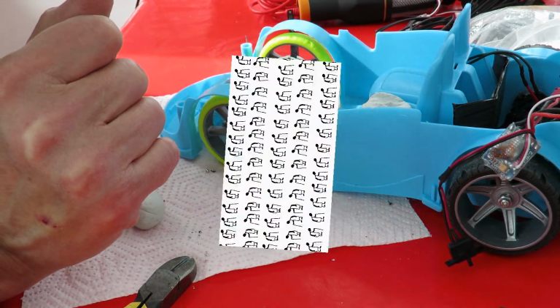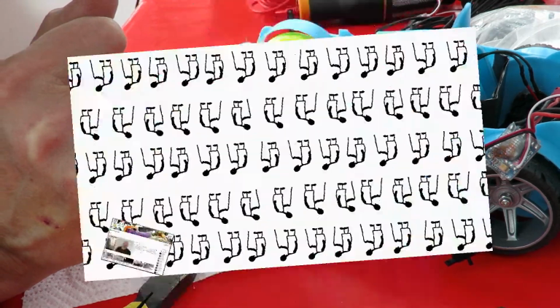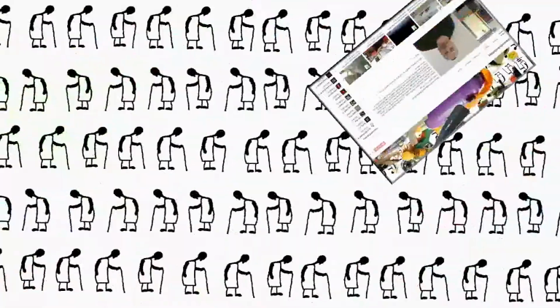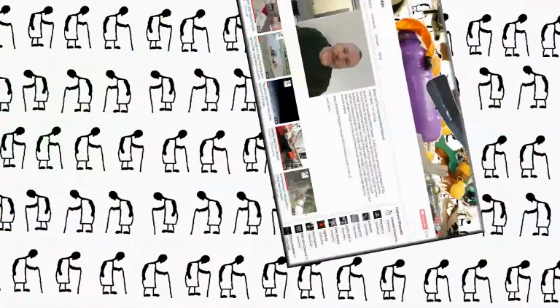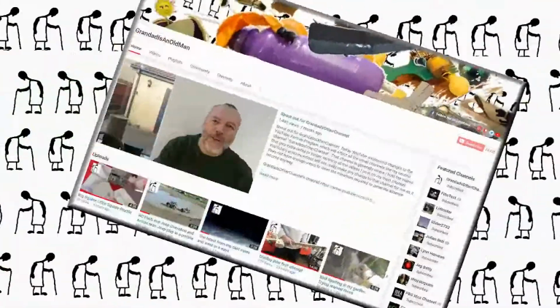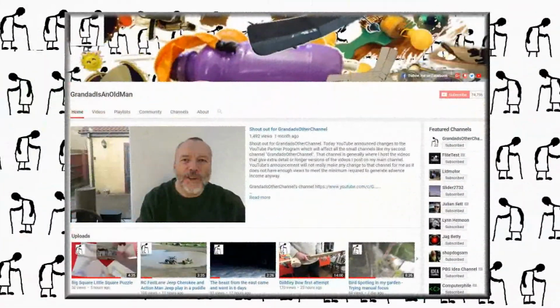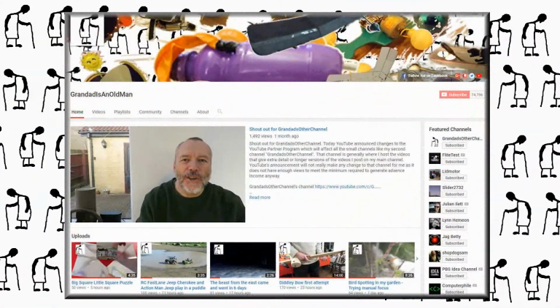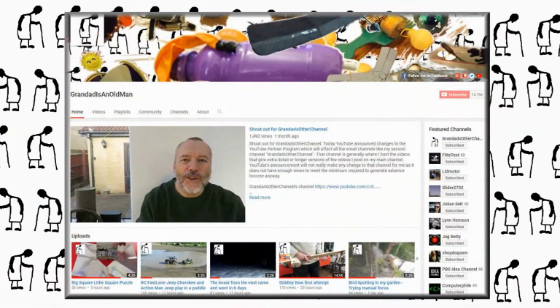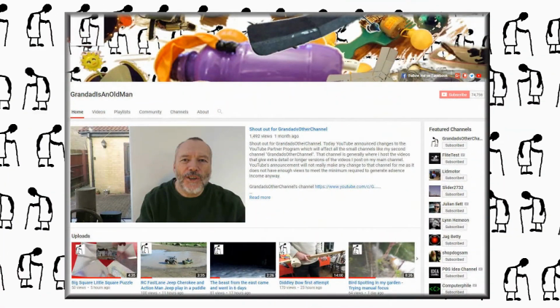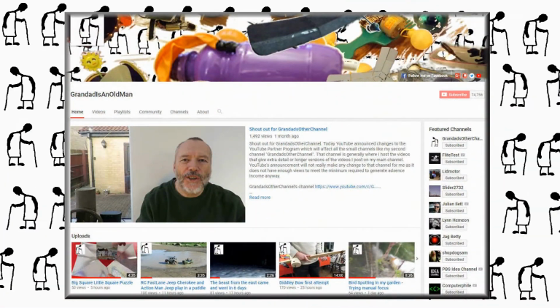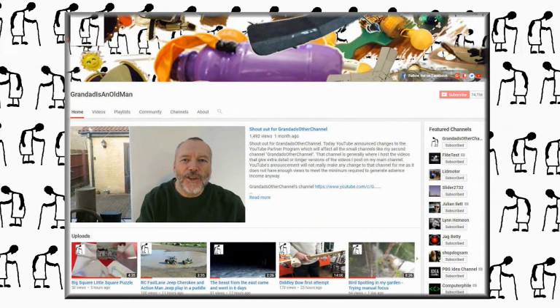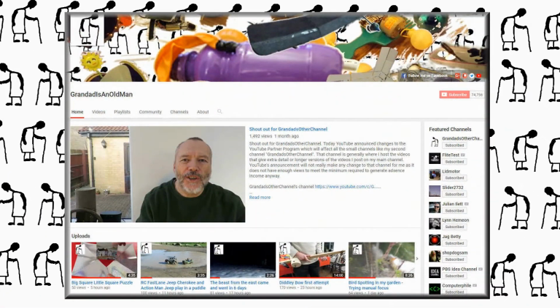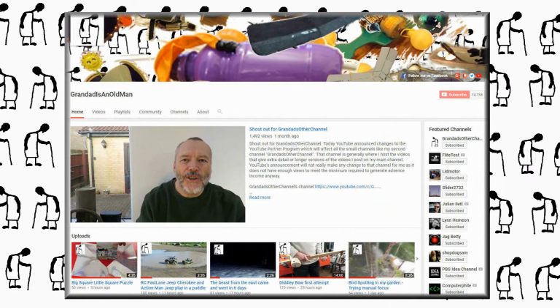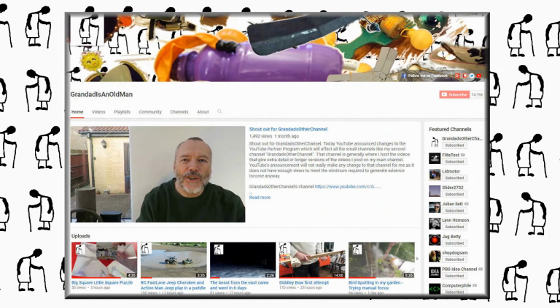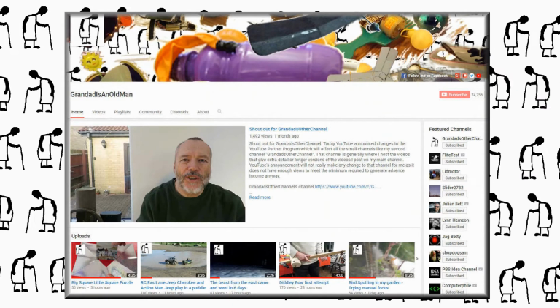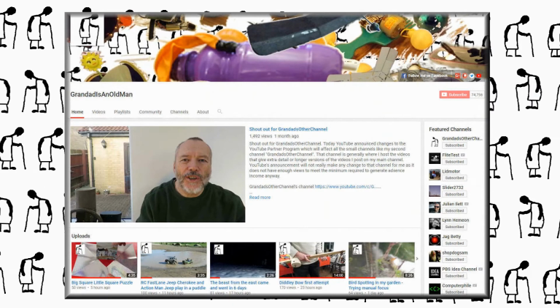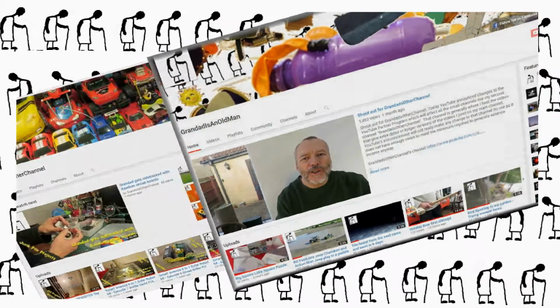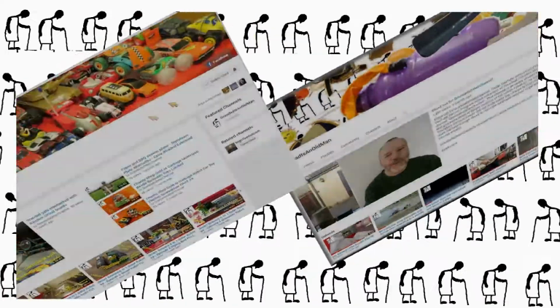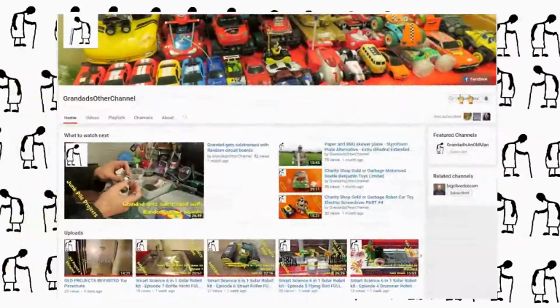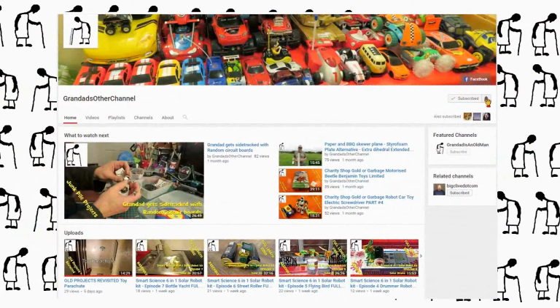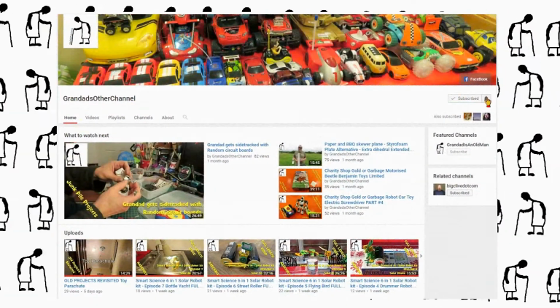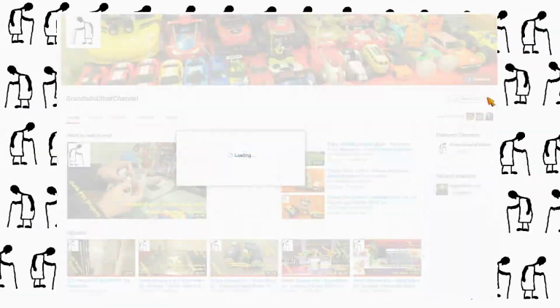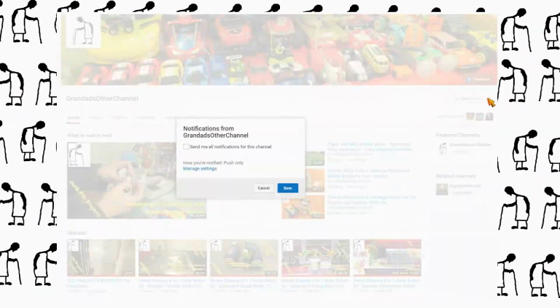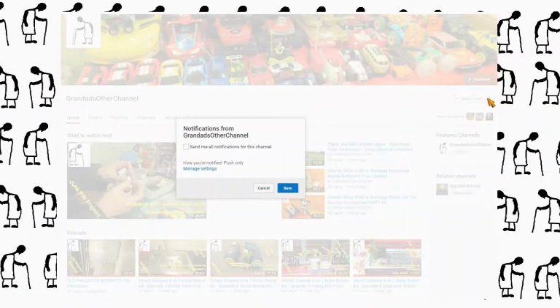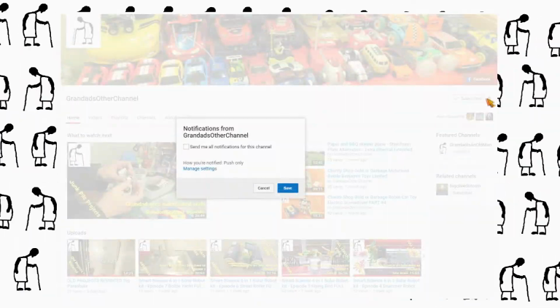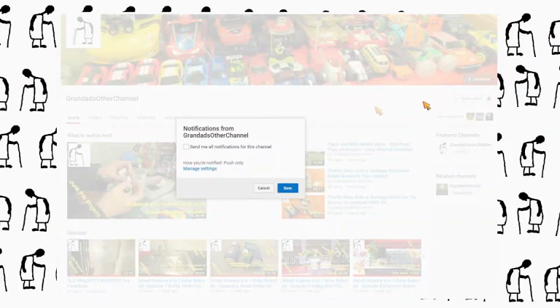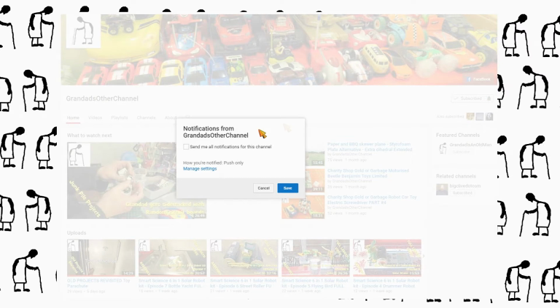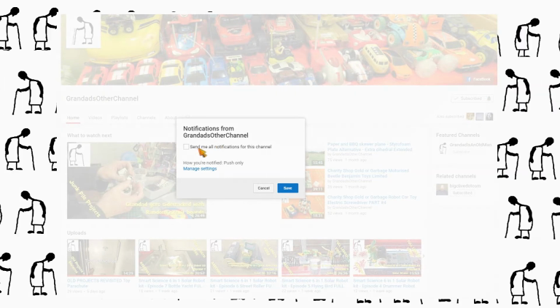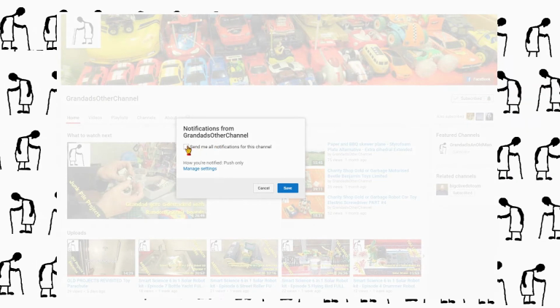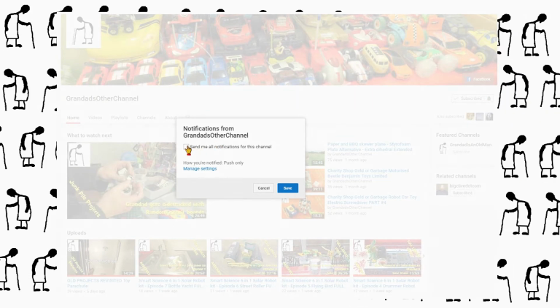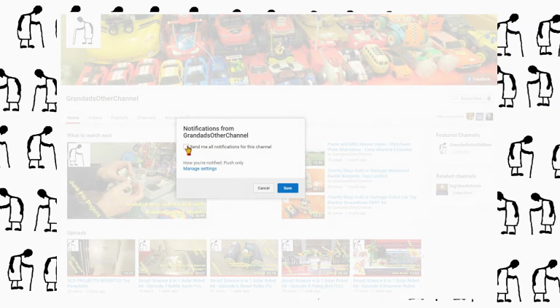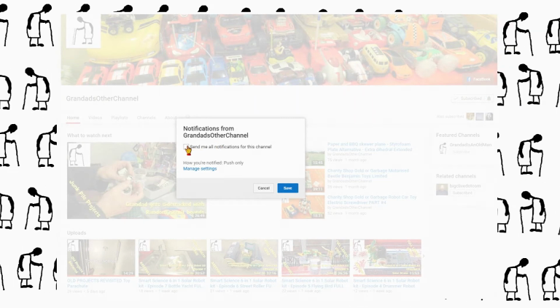Thanks for watching - there's plenty of videos on my main channel with more added daily, so don't forget to subscribe and enable the notifications to keep you up to date with my new releases.